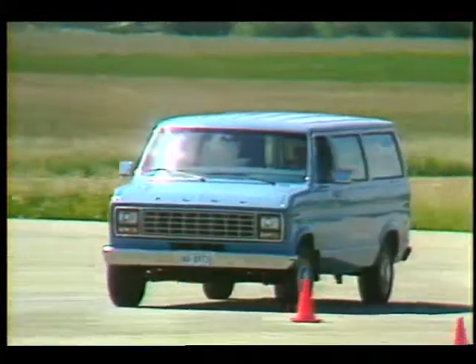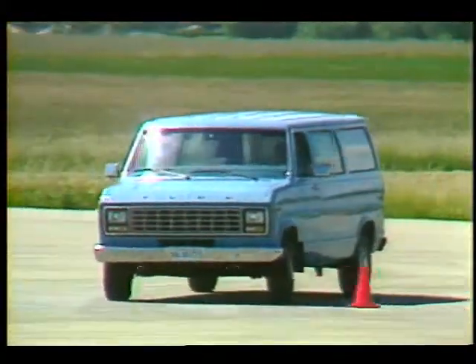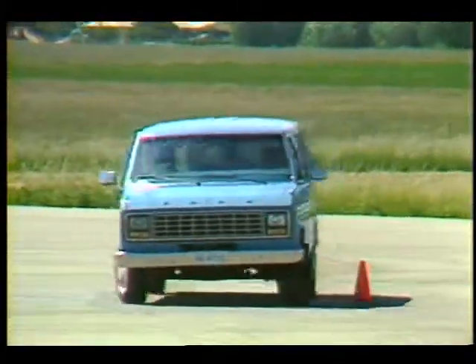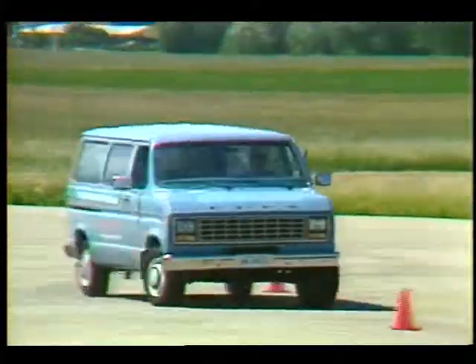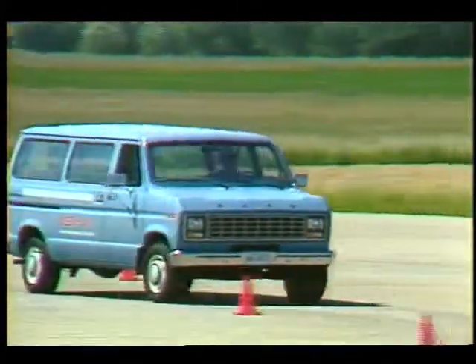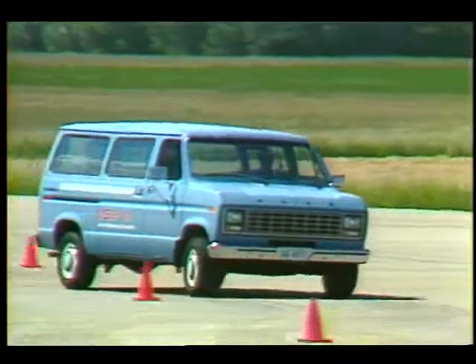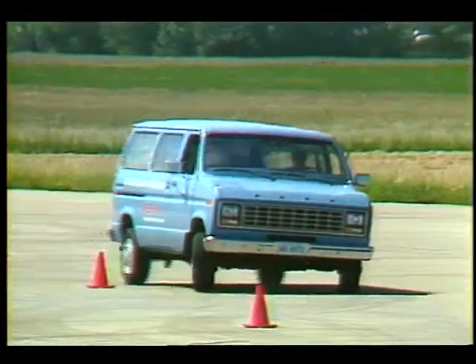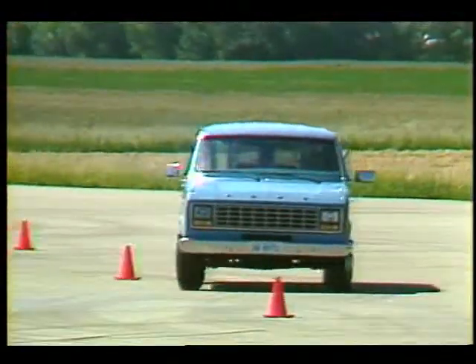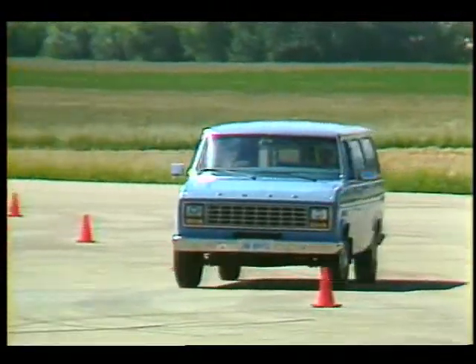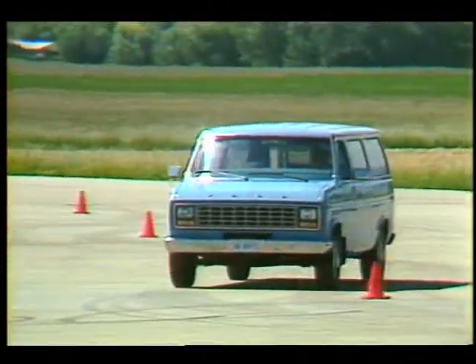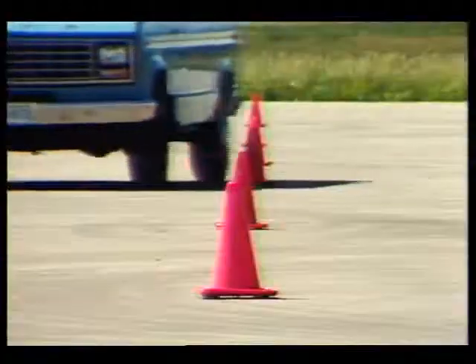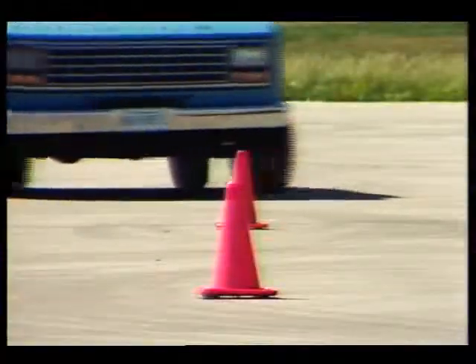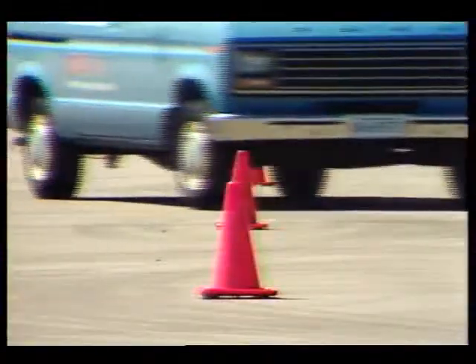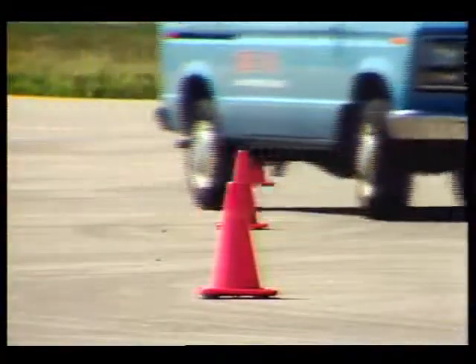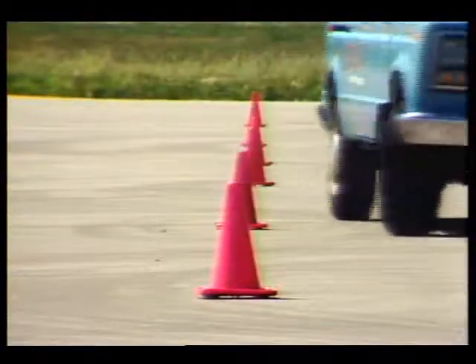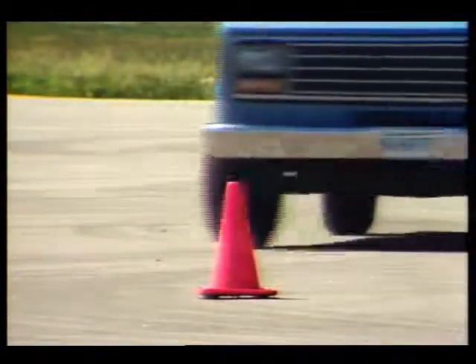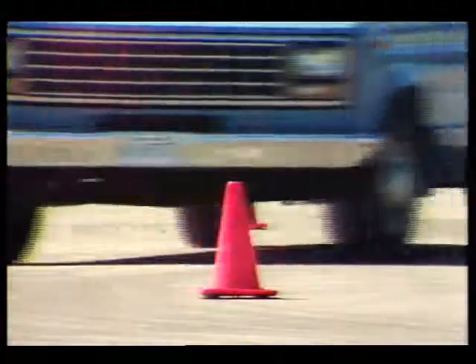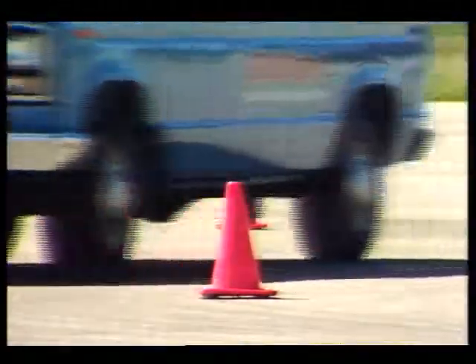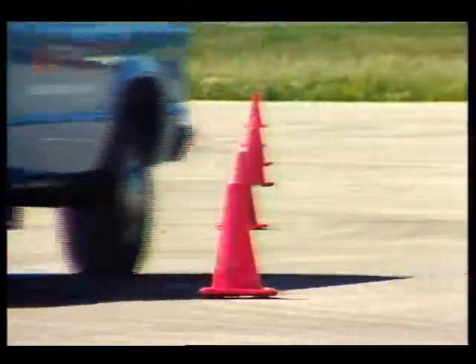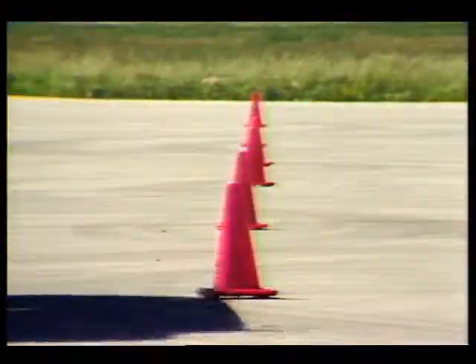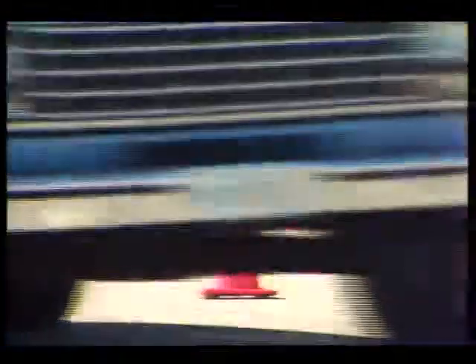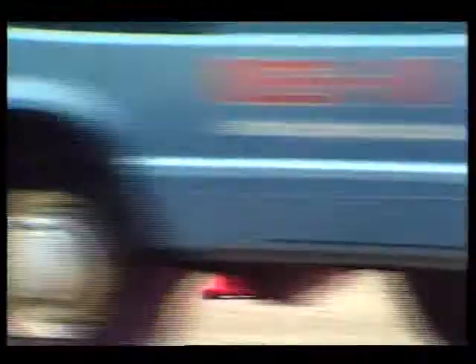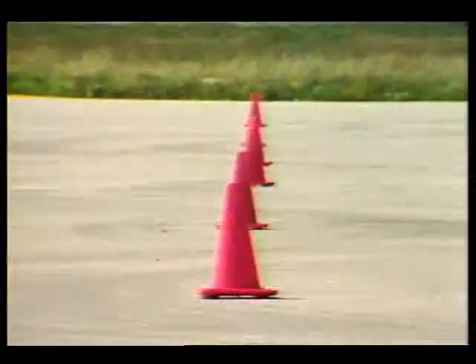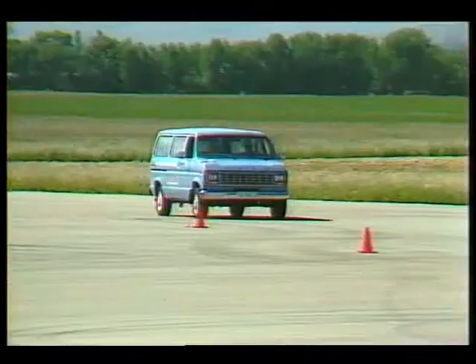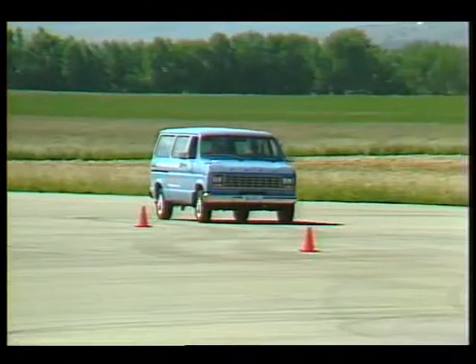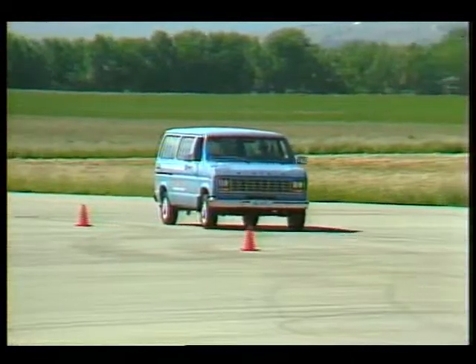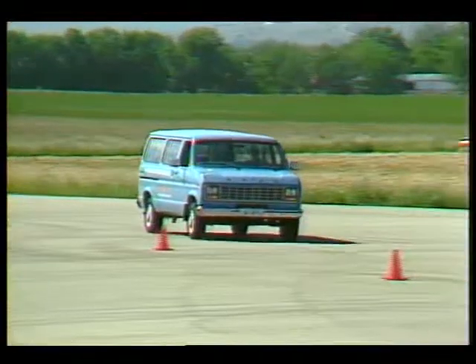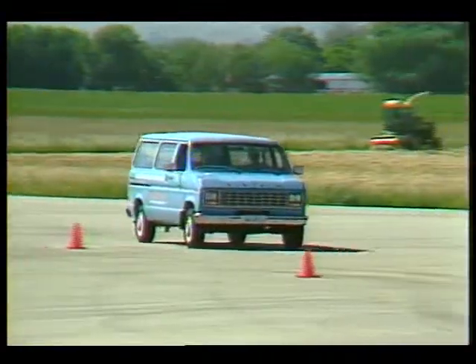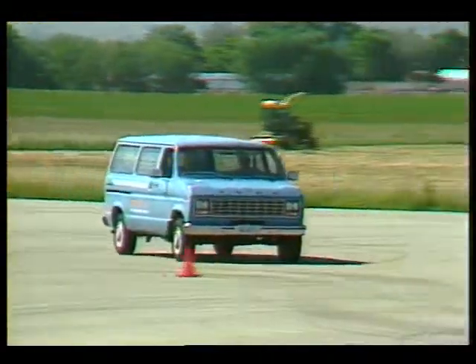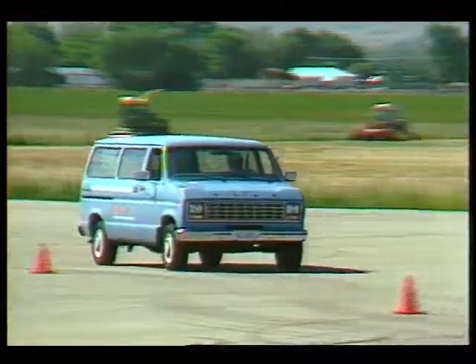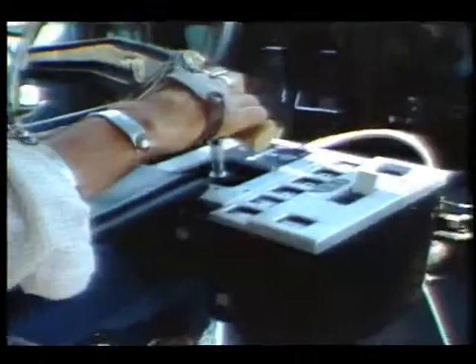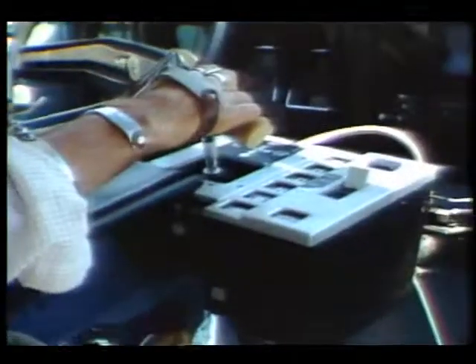Johnson Engineering is now testing the Uni-Stick to make sure it consistently performs as designed. Though now a part of this van, the system could be installed in just about any car or truck. The hope is that Uni-Sticks will be commercially available by late 1987.